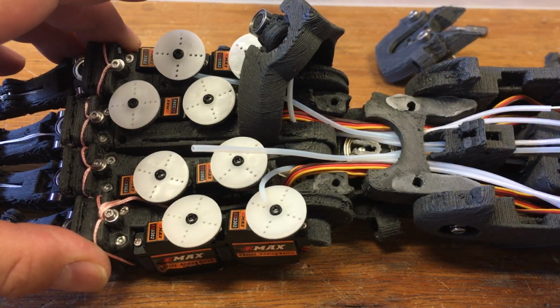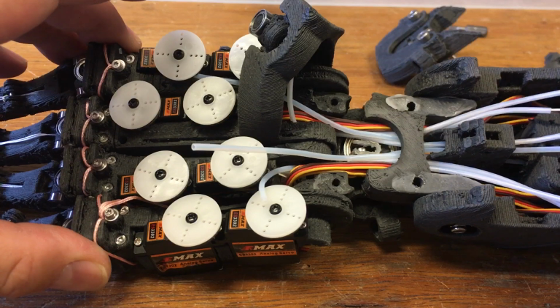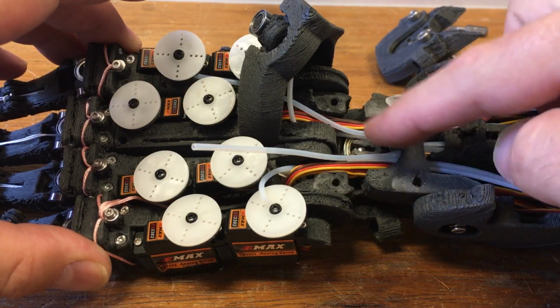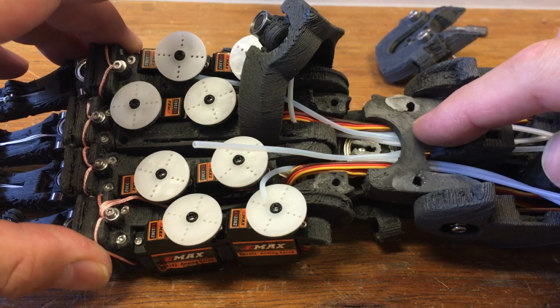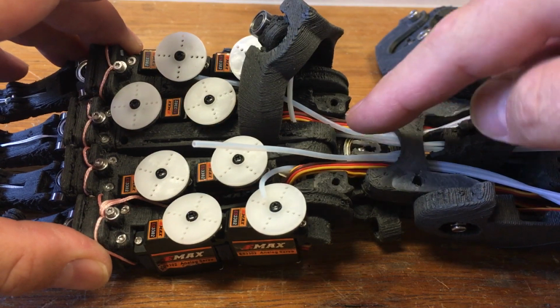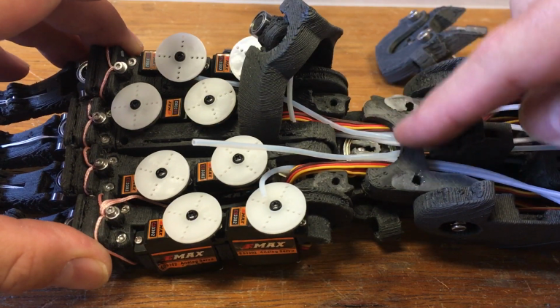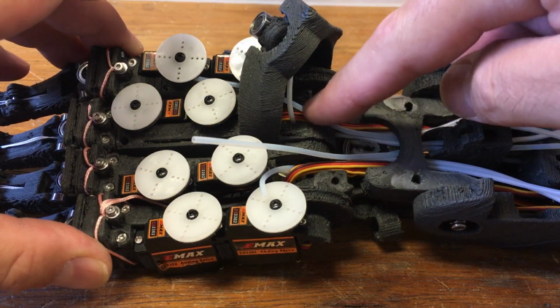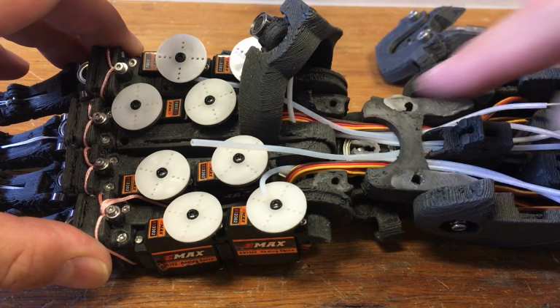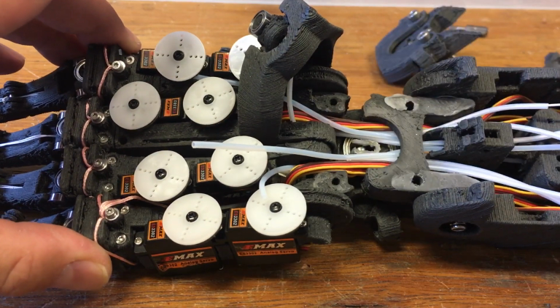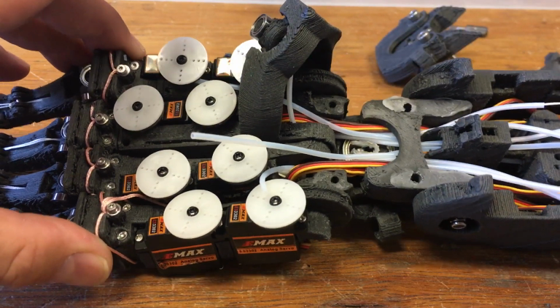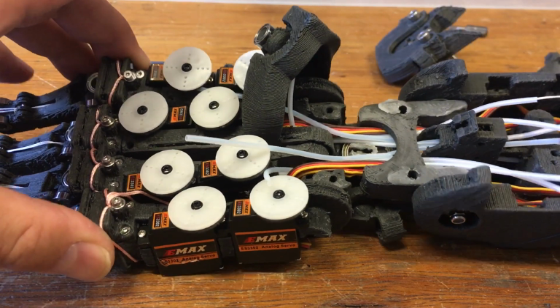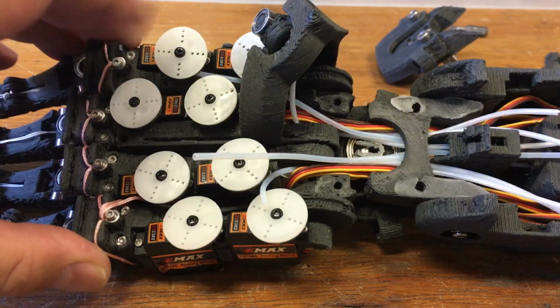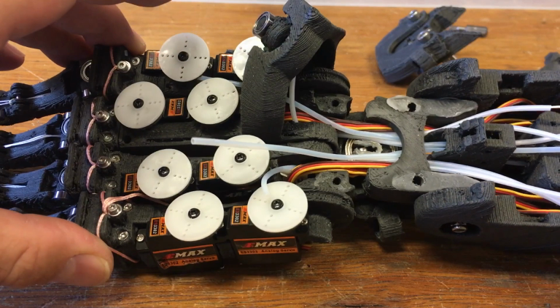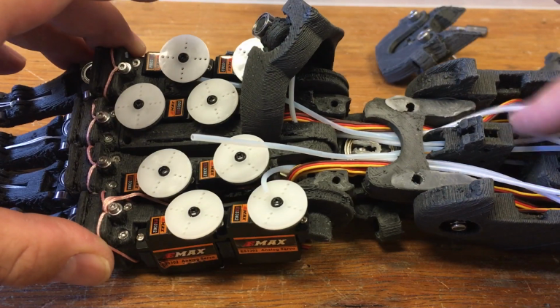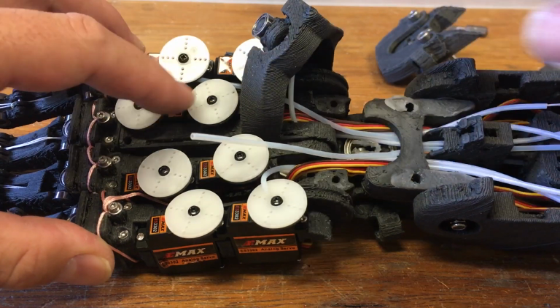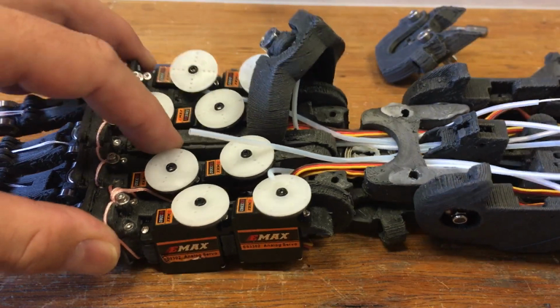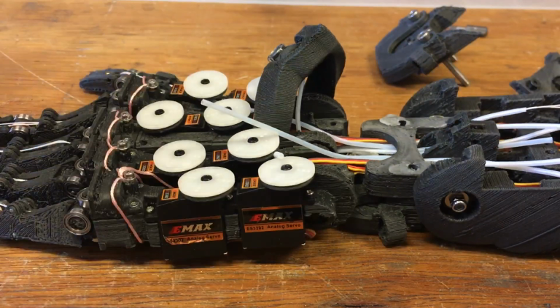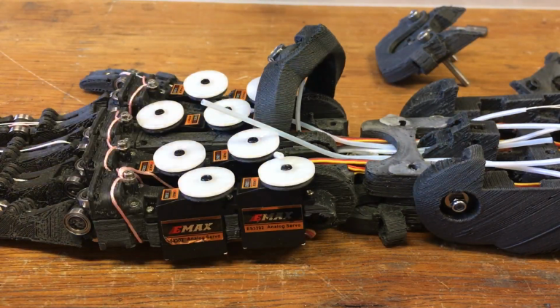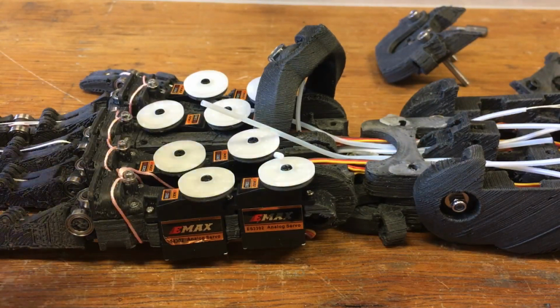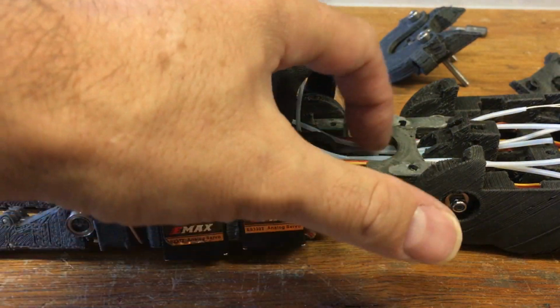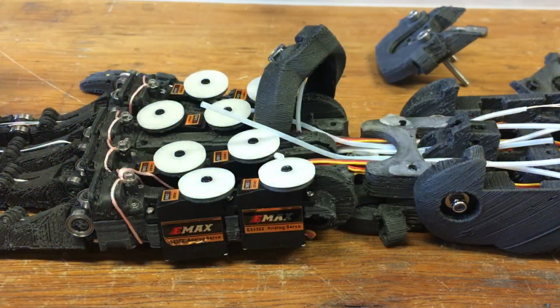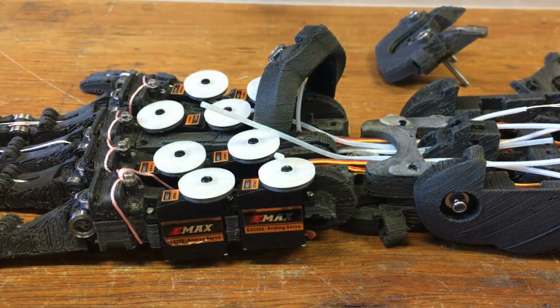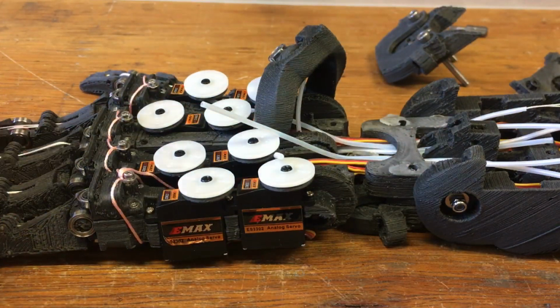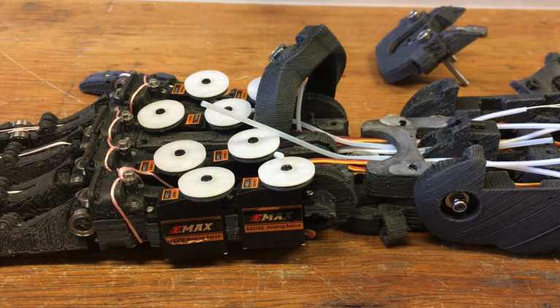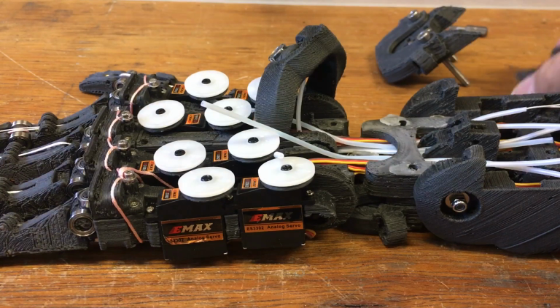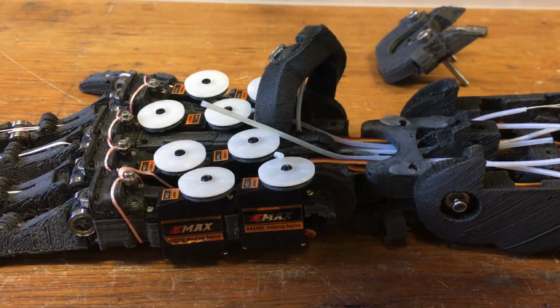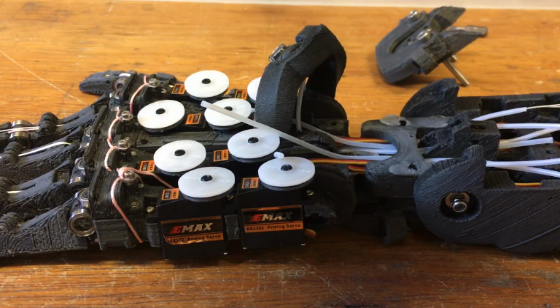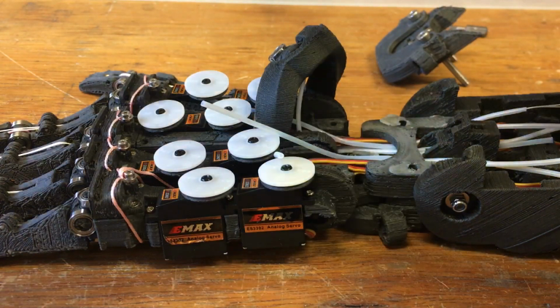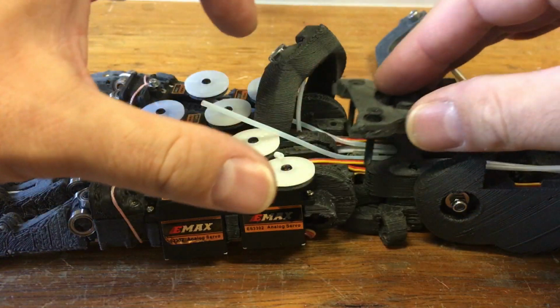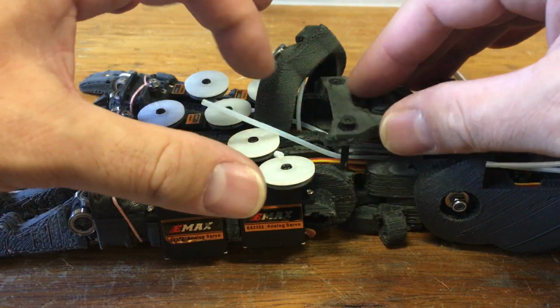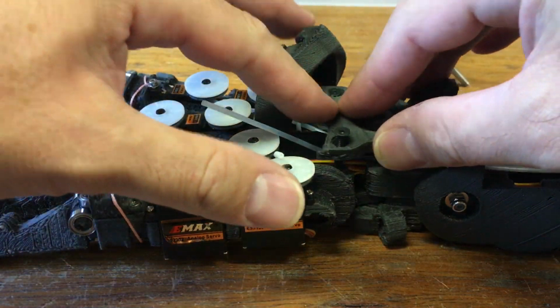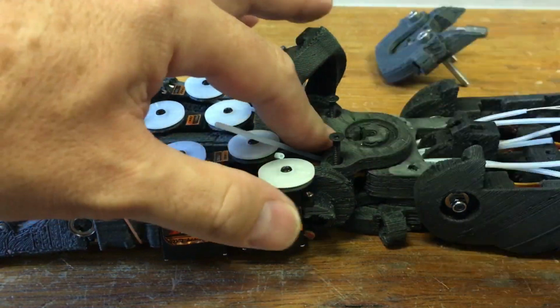Four through the centre, four over the top here, four around the back there. So these four will power the fingers, and those tendons have to pass through the middle of the wrist to minimise the effect on that joint.